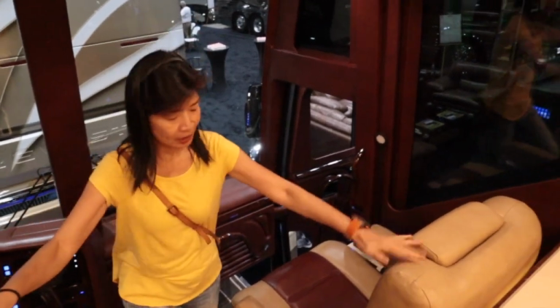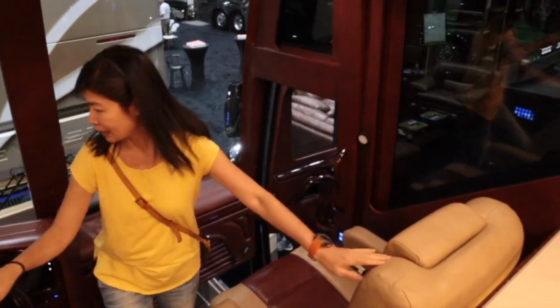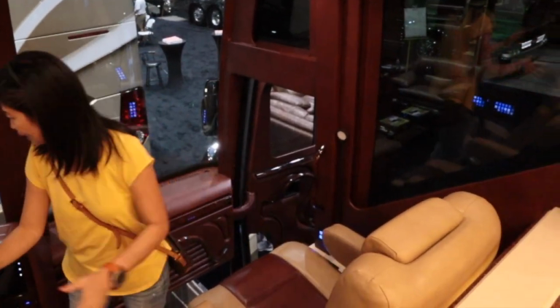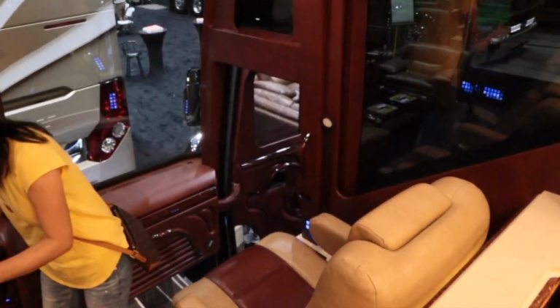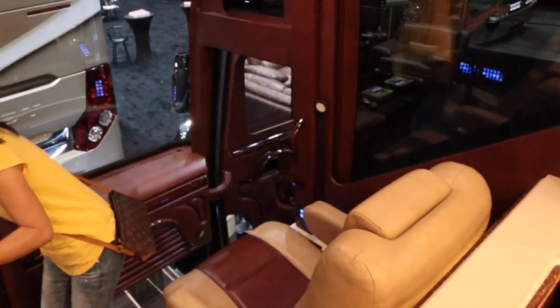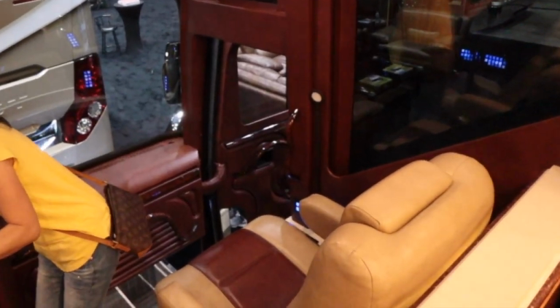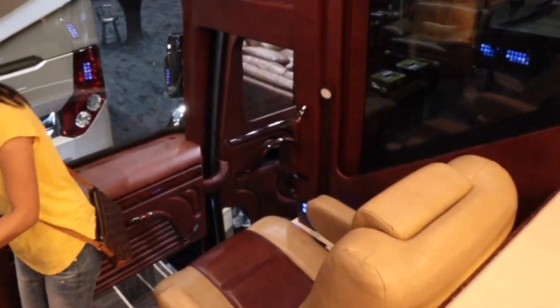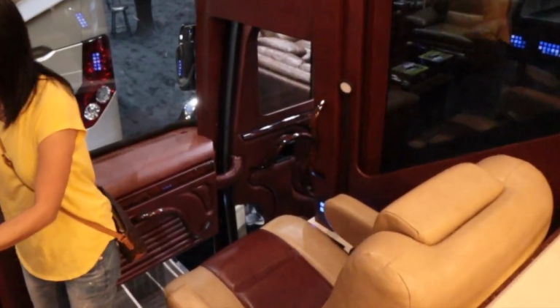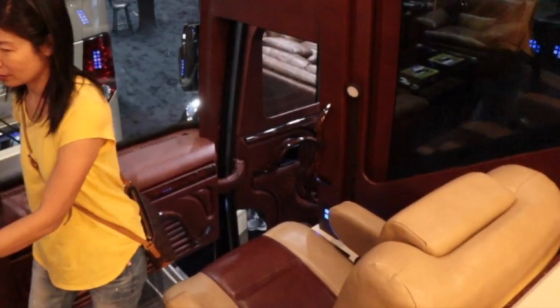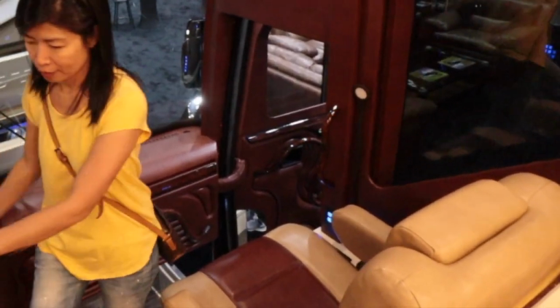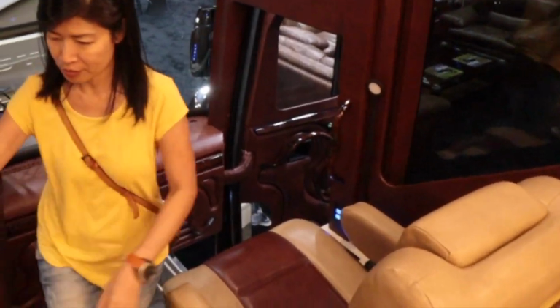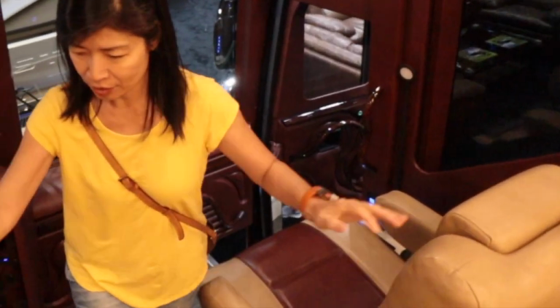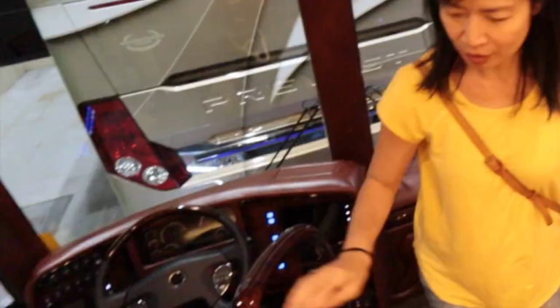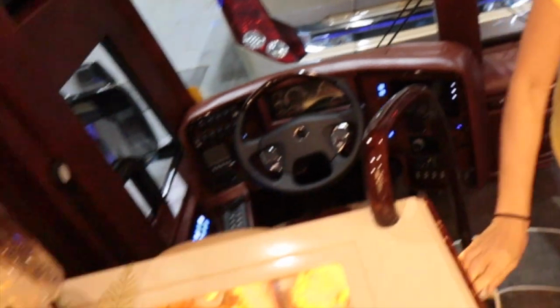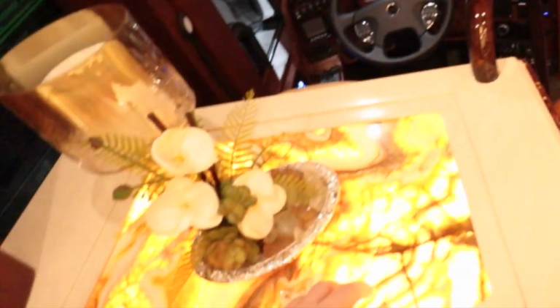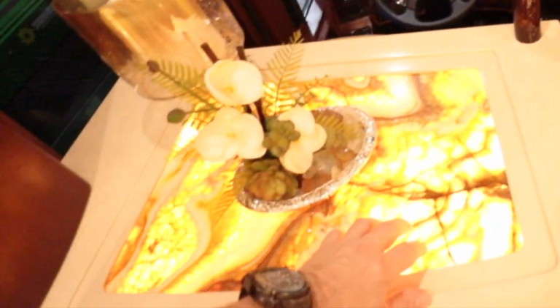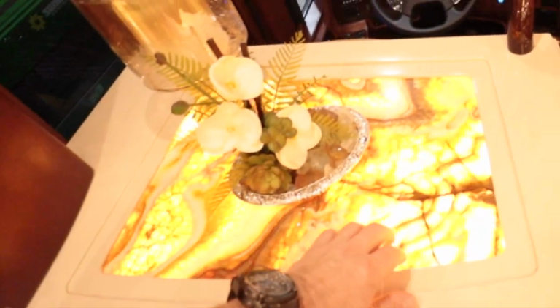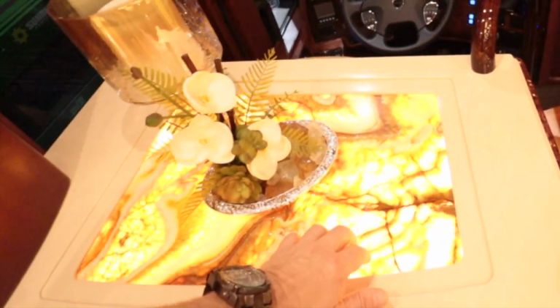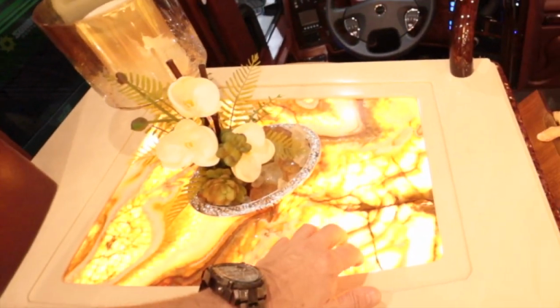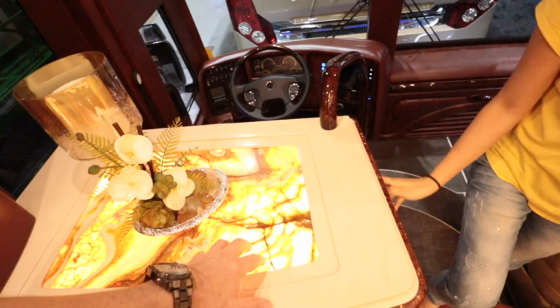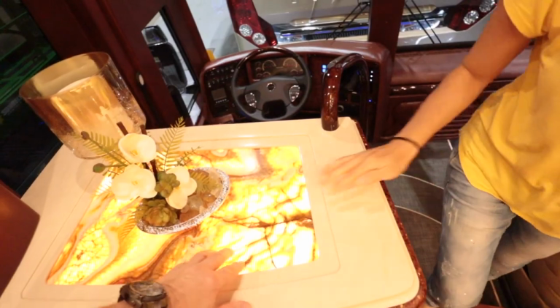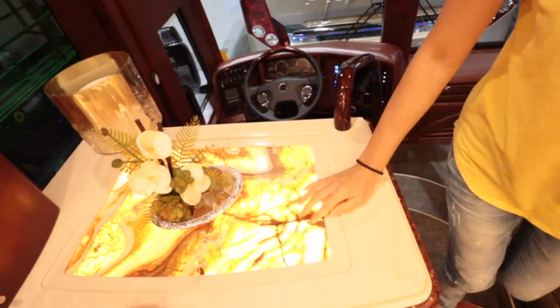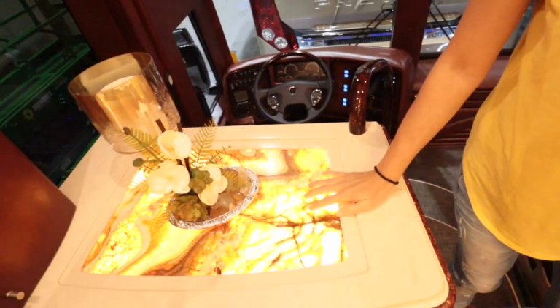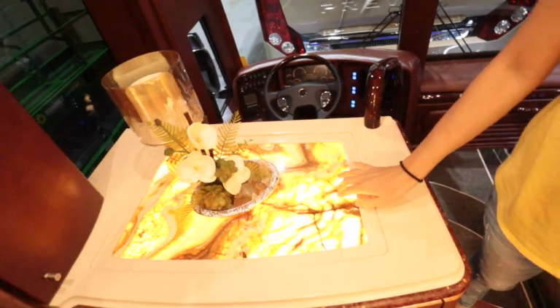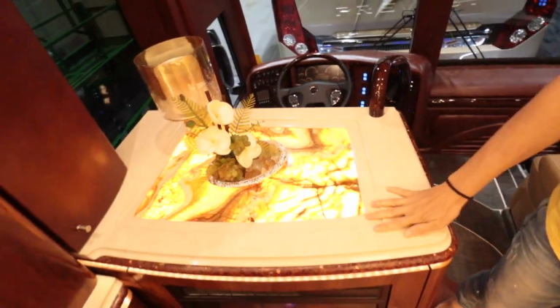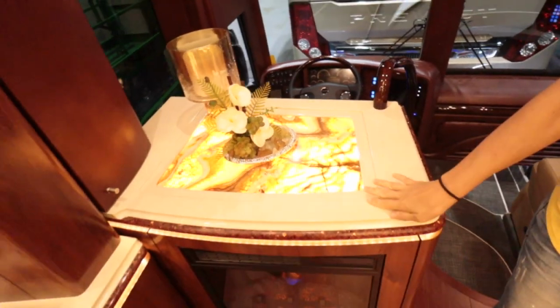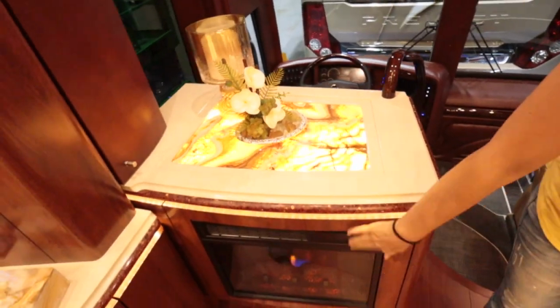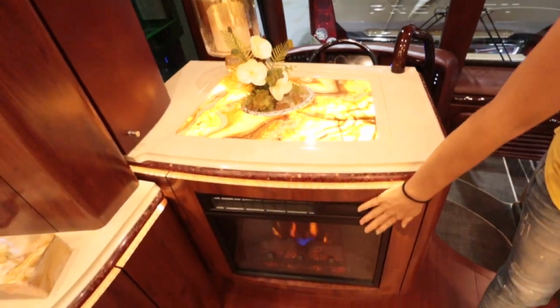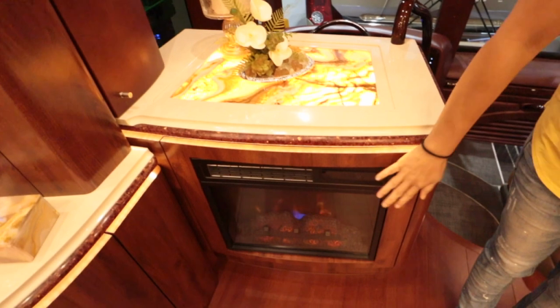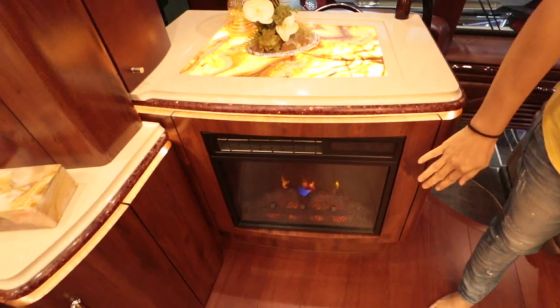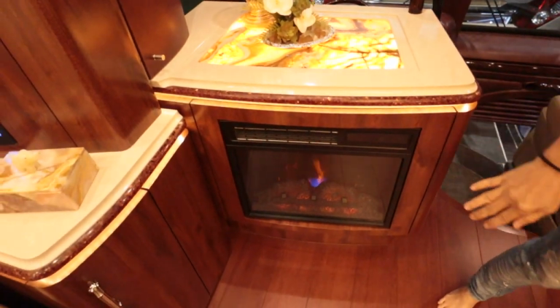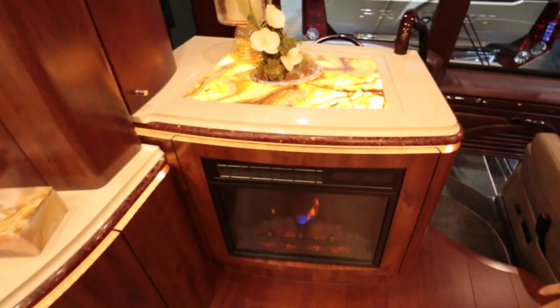There is a nice layering throughout the whole front section. I love this glass — it lights up too. And down here, you have a fireplace.